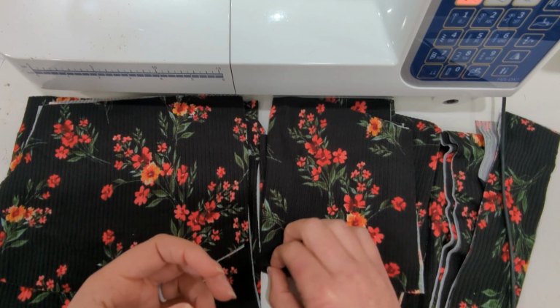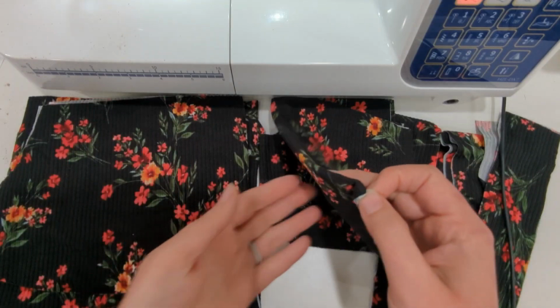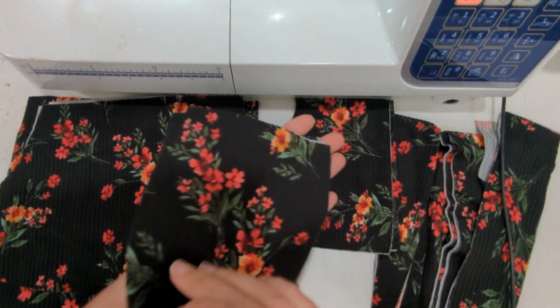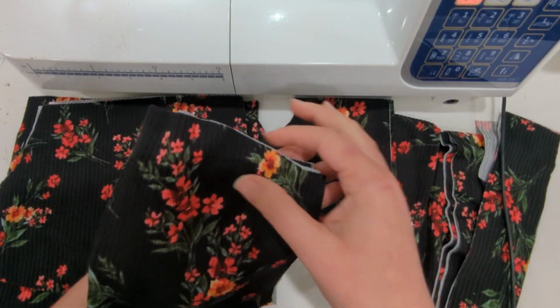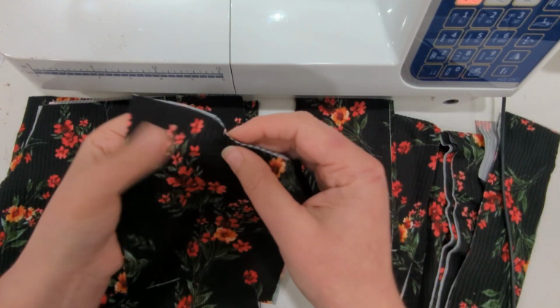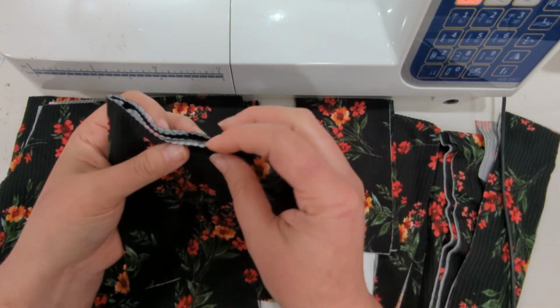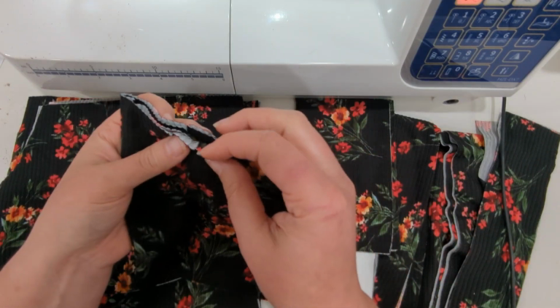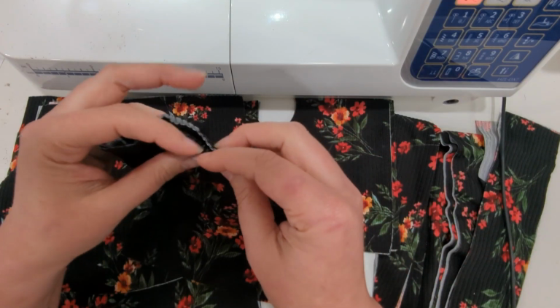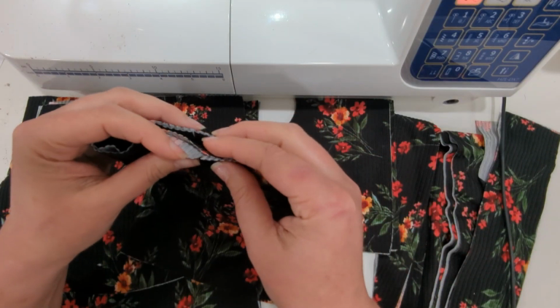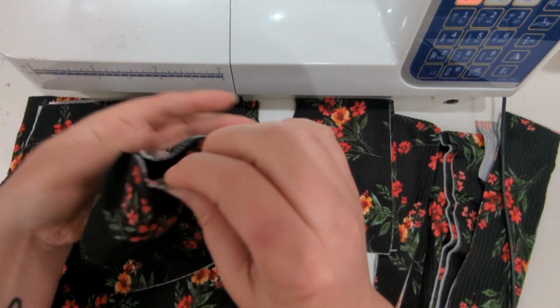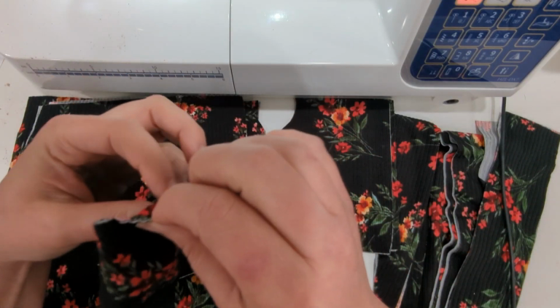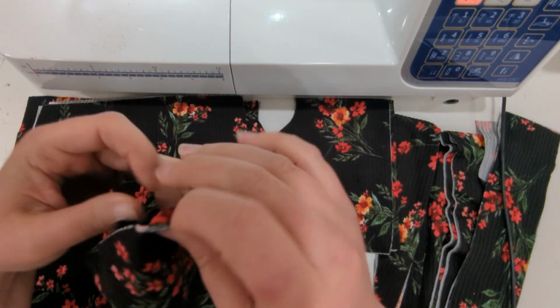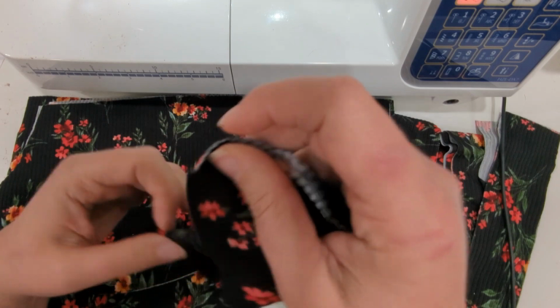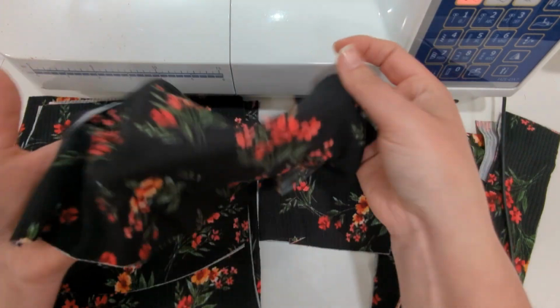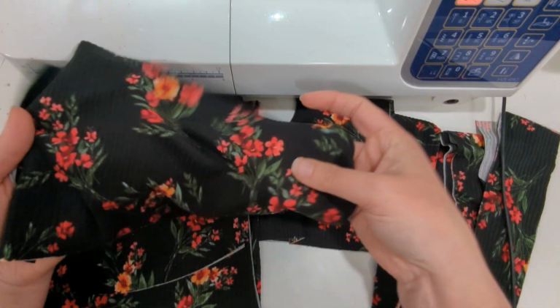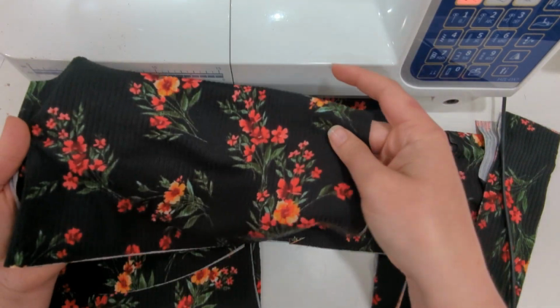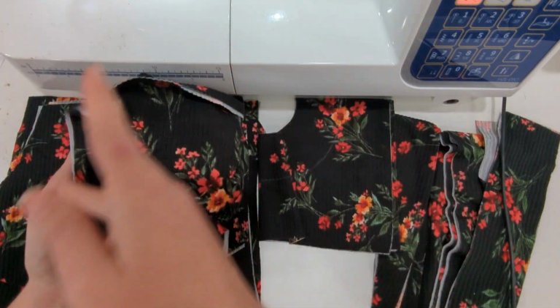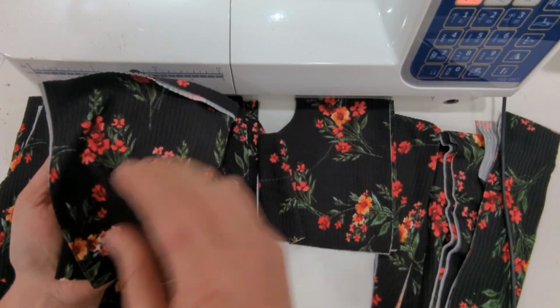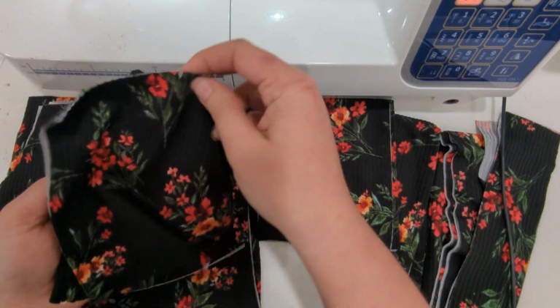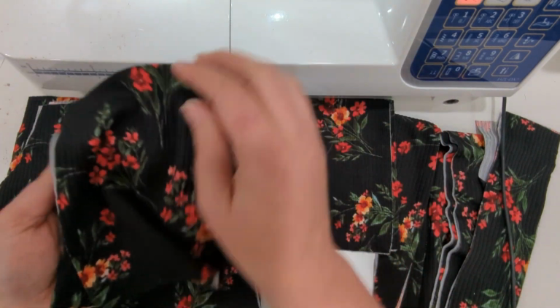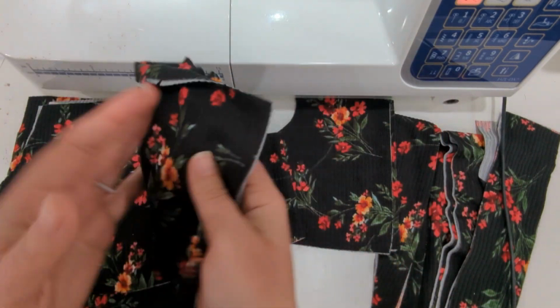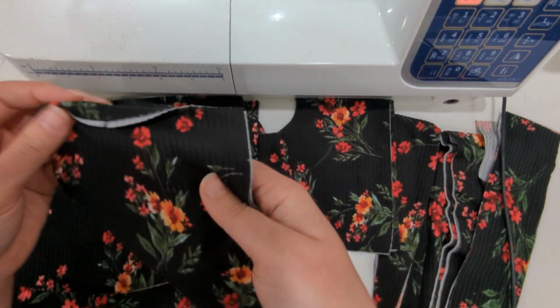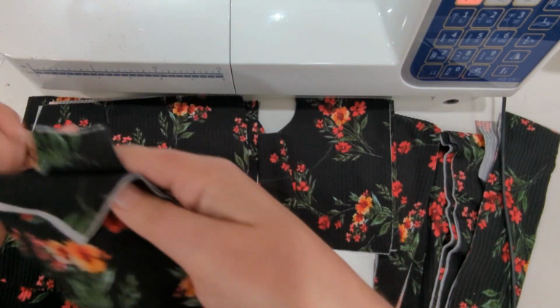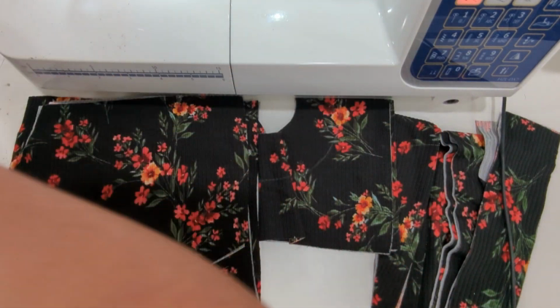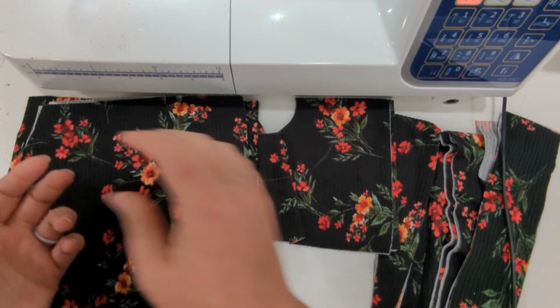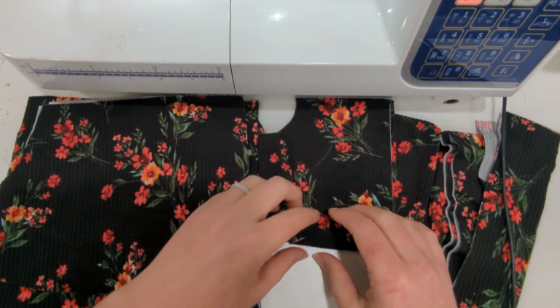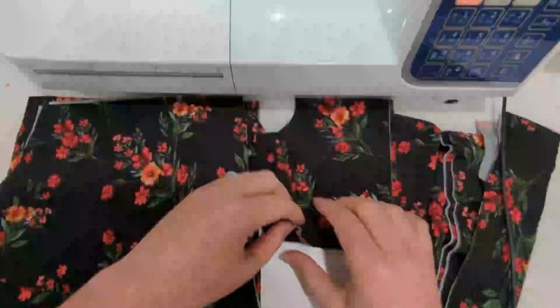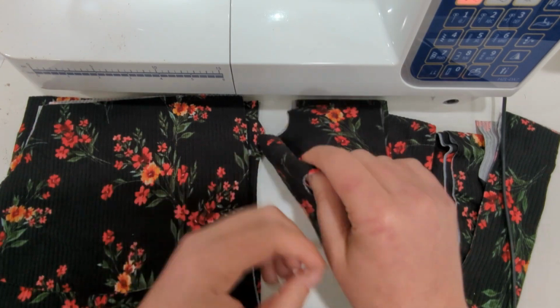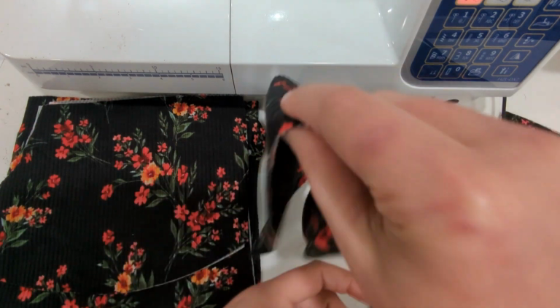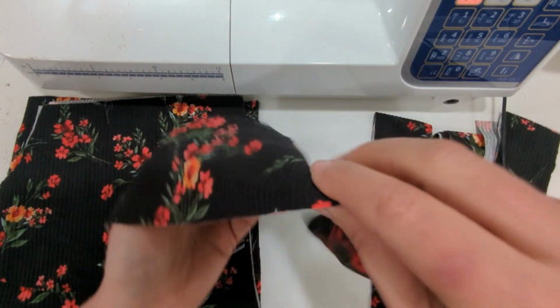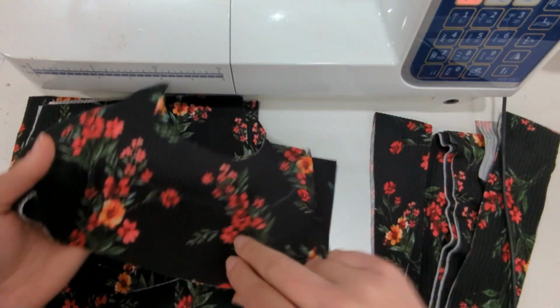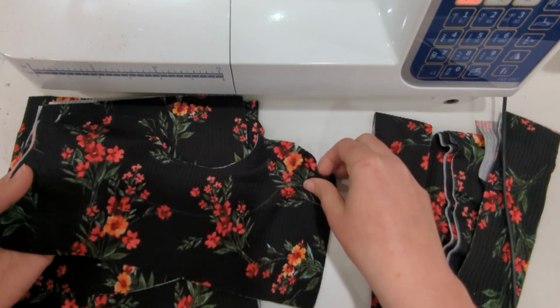You're going to need to cut two front bodices with the strap placement marking. I like to do just a little 1/8 inch snip. You need one lining and one main, or if you're doing the adult version, you can also cut the shelf bra for all pieces.